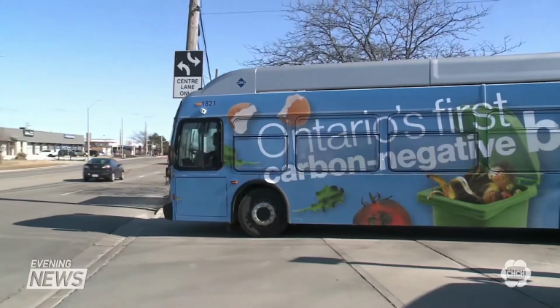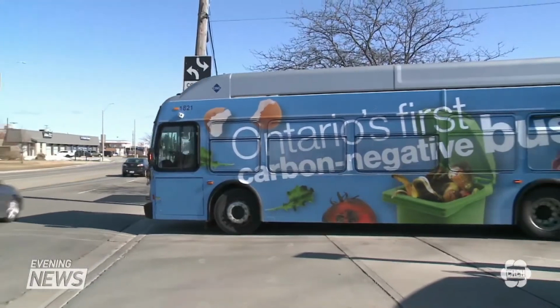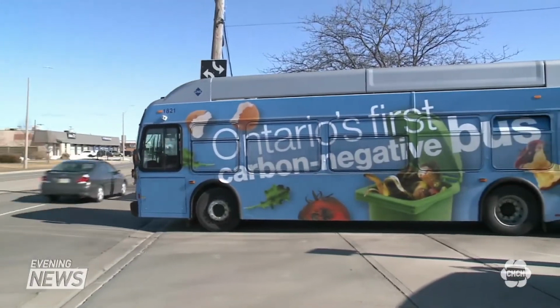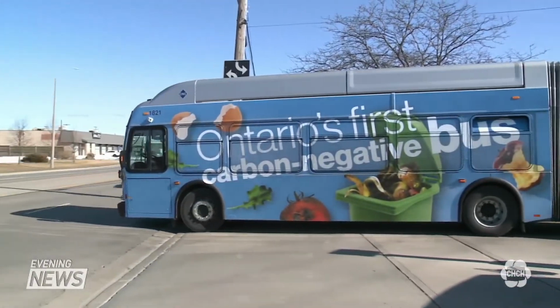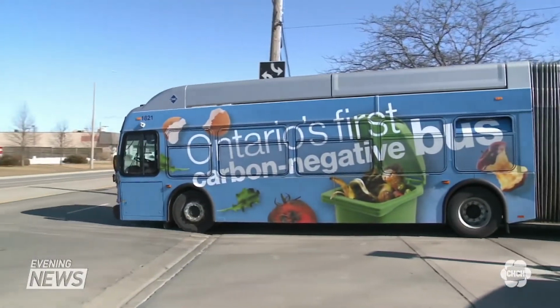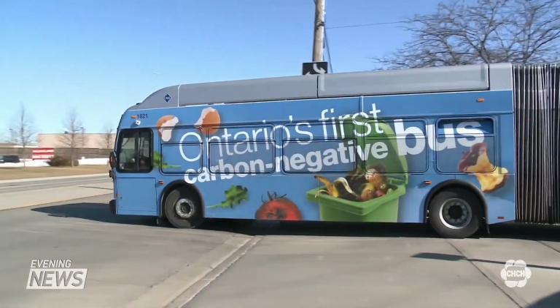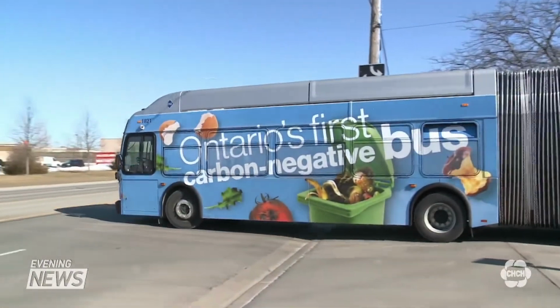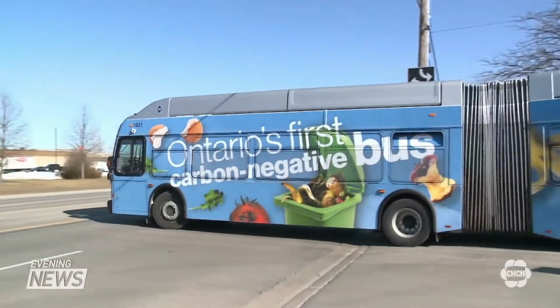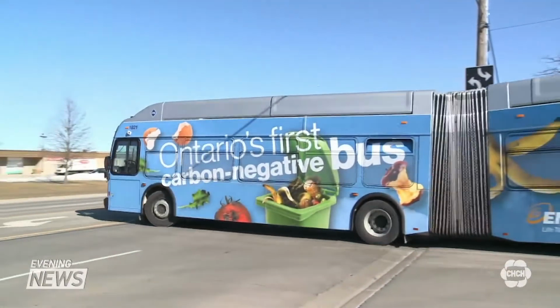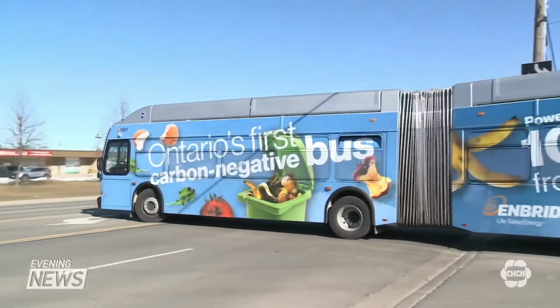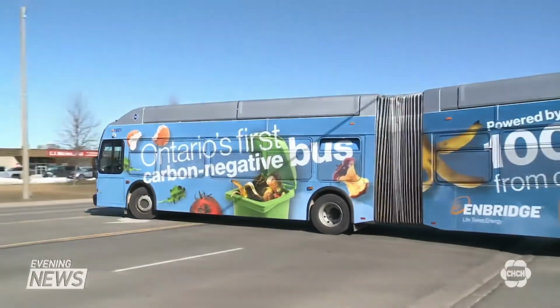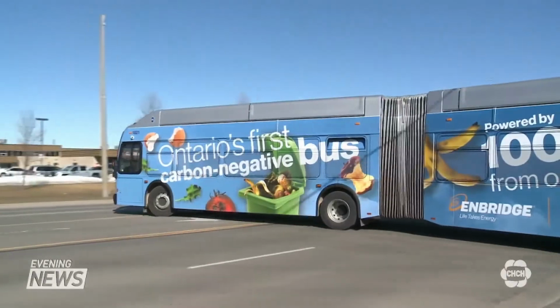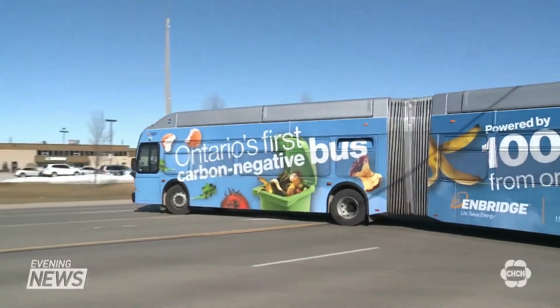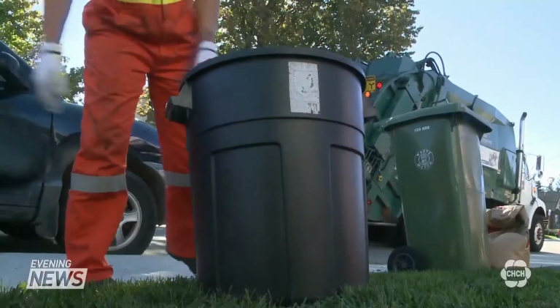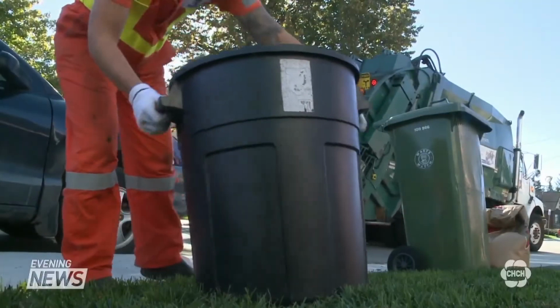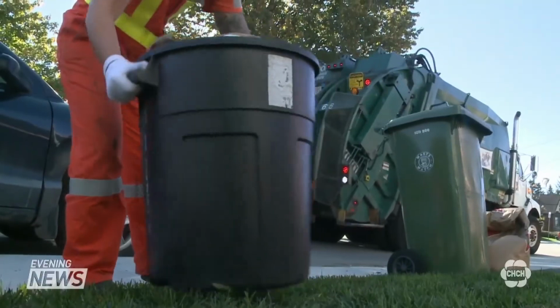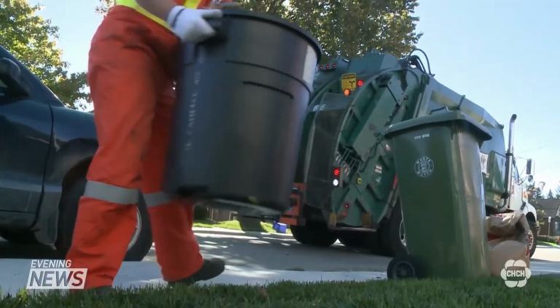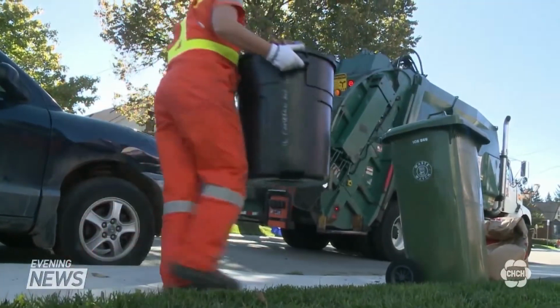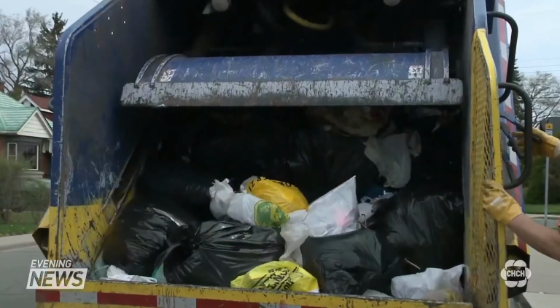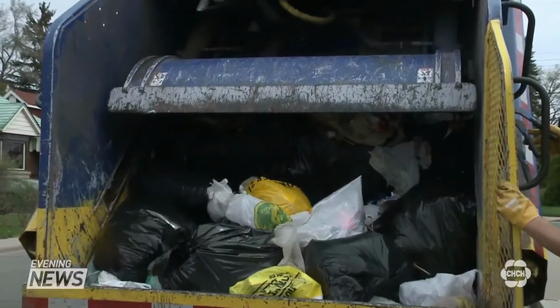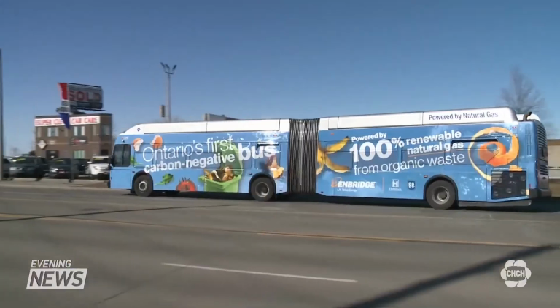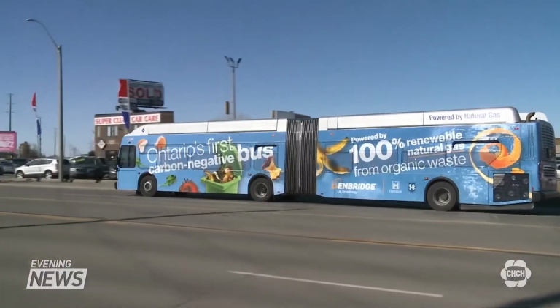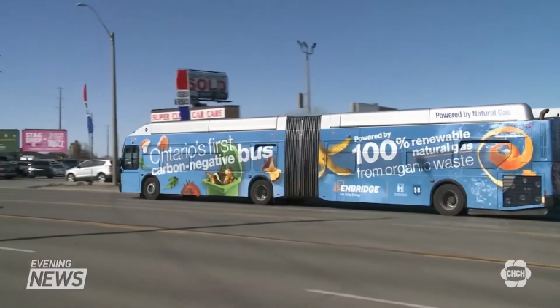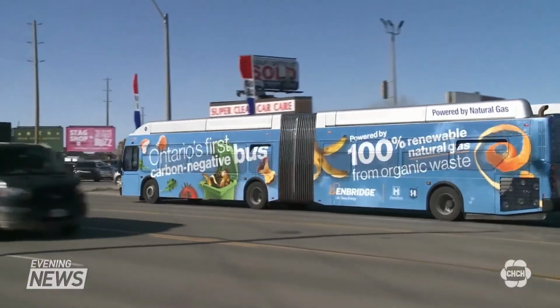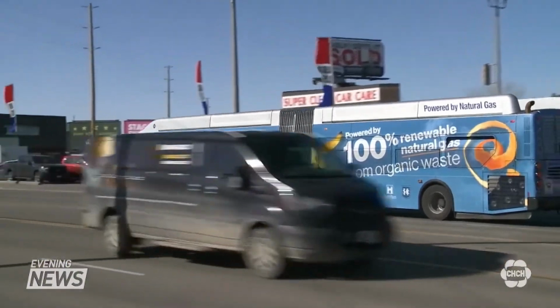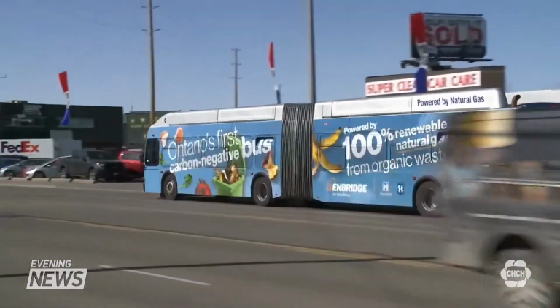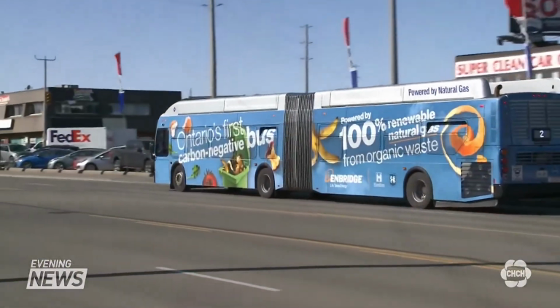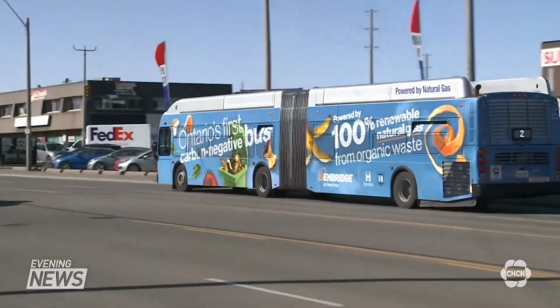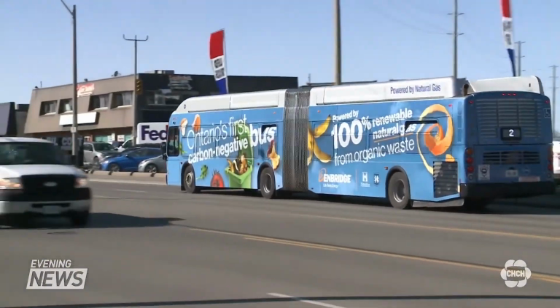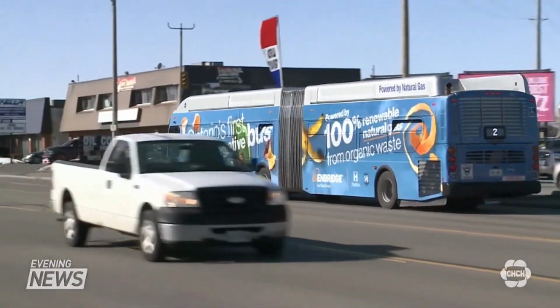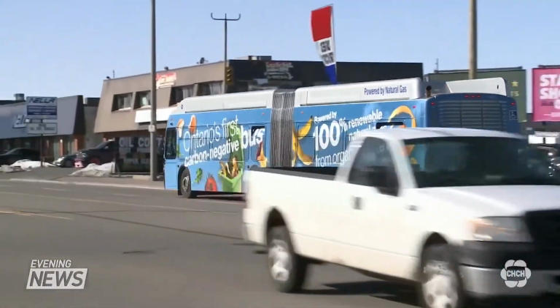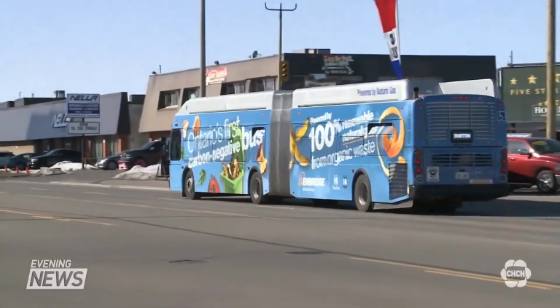After being on the road for one year, the city says this bus will use and divert the equivalent of 38 garbage trucks from the landfill, while also displacing CO2 emissions from 36,000 litres of diesel.